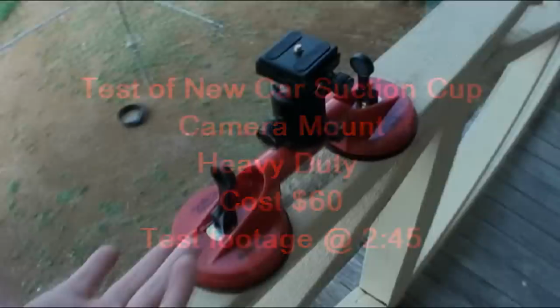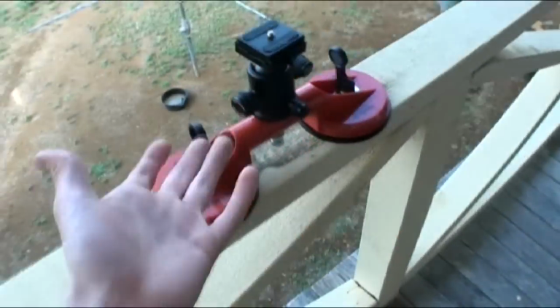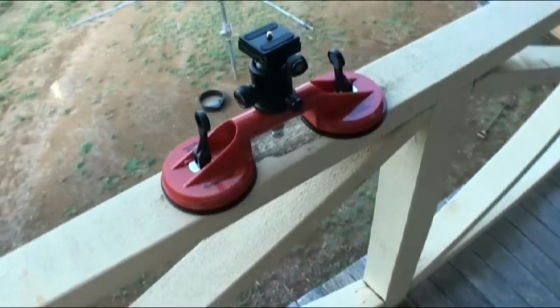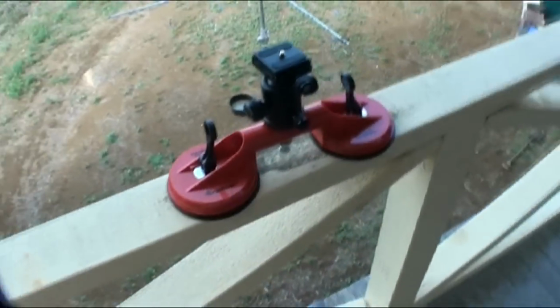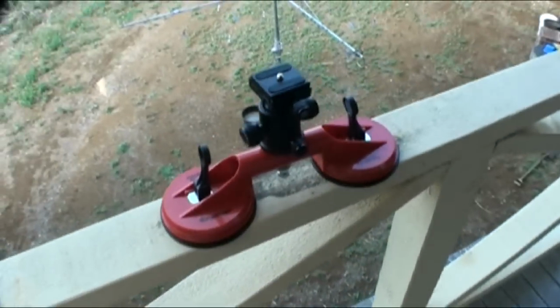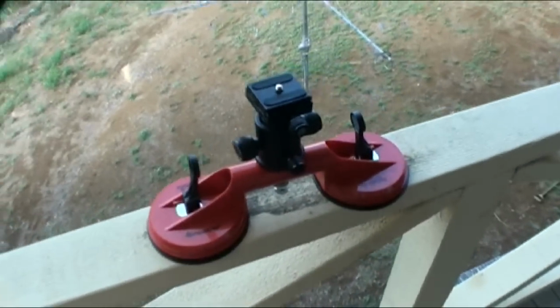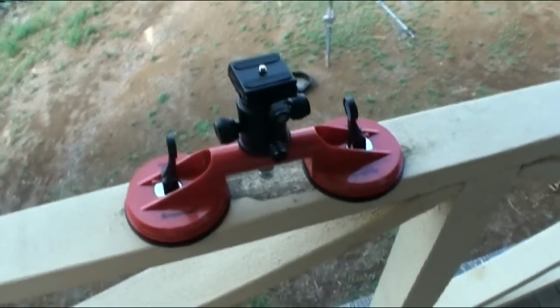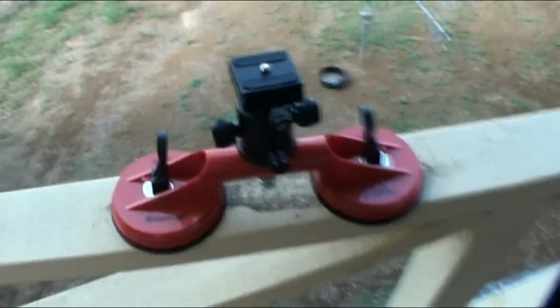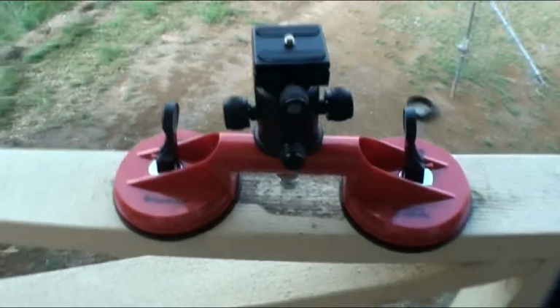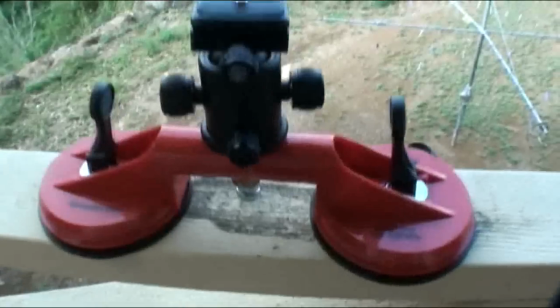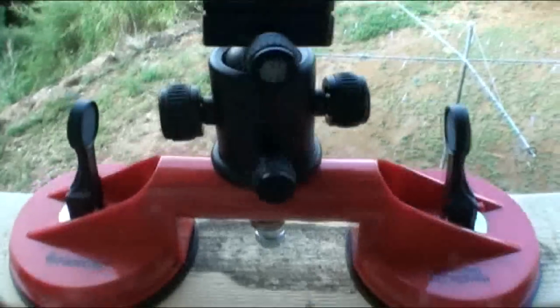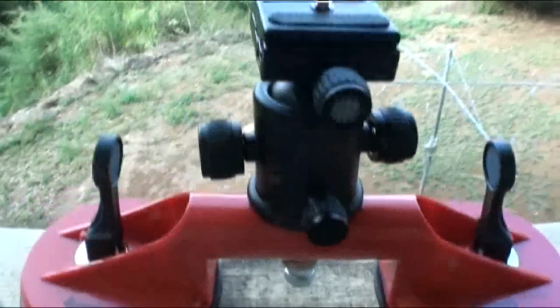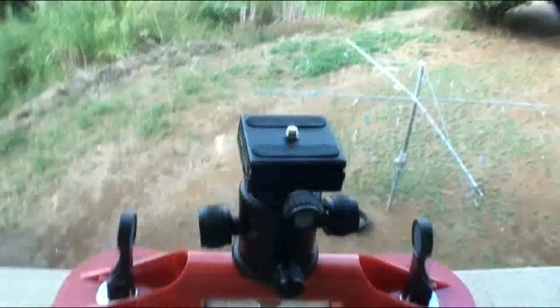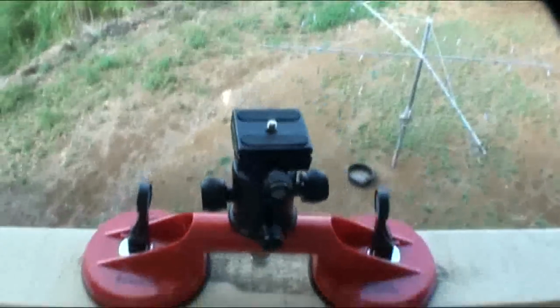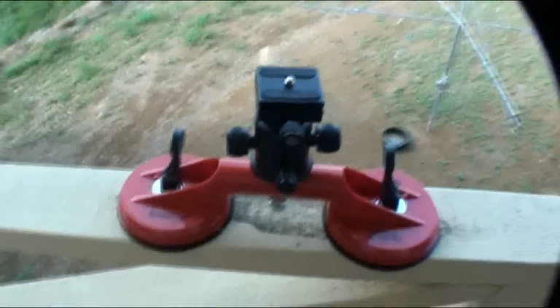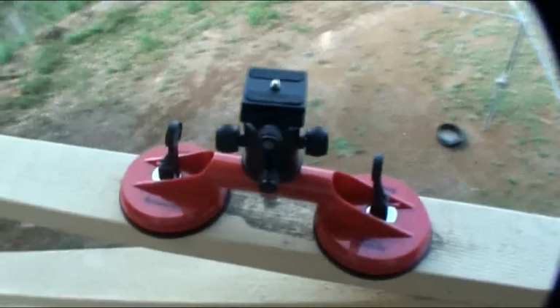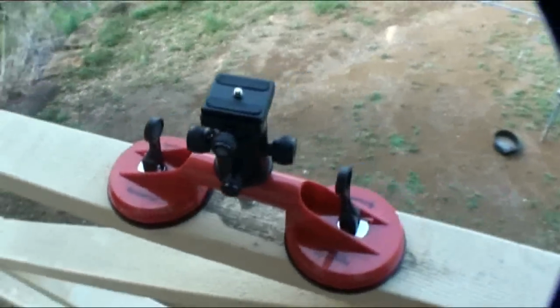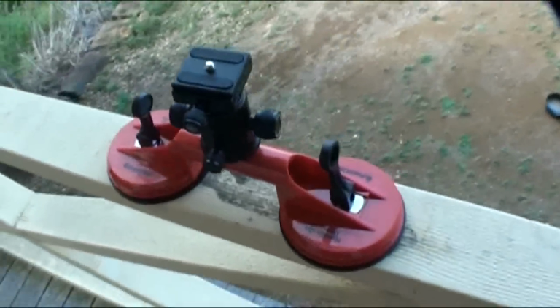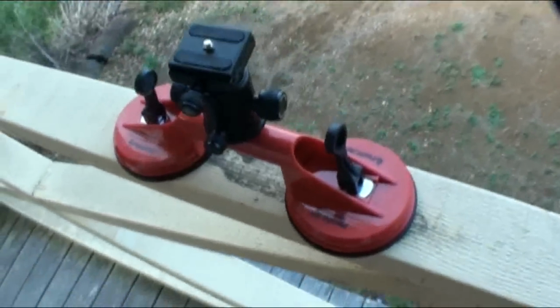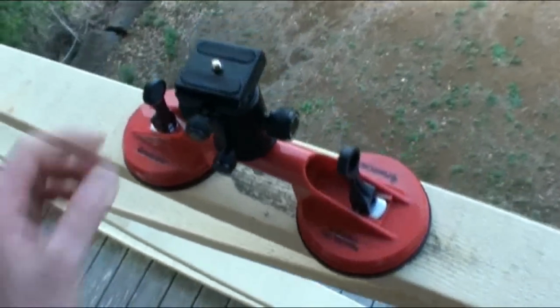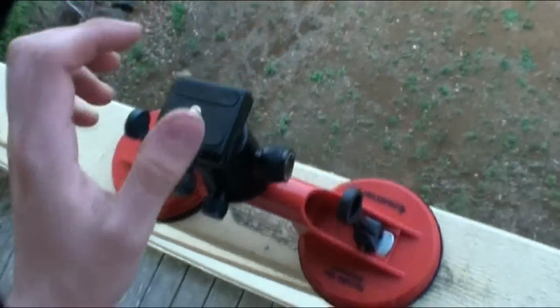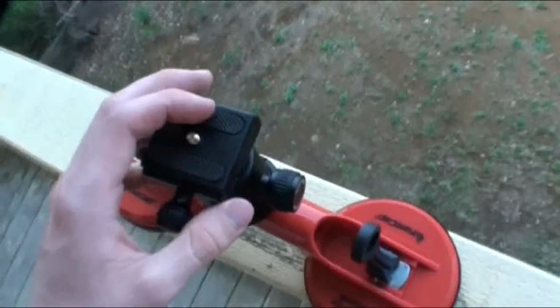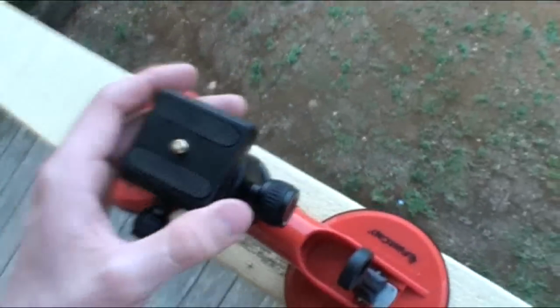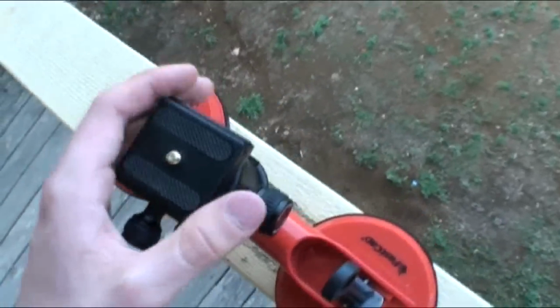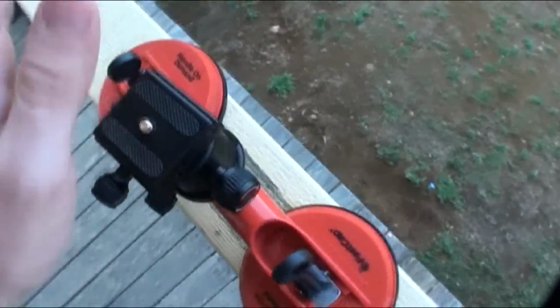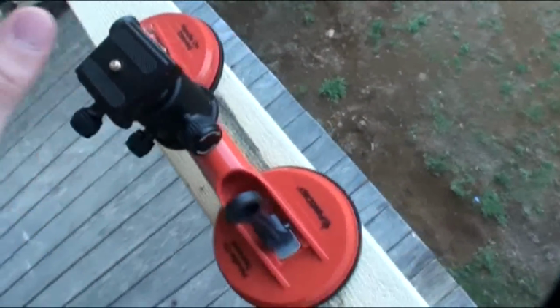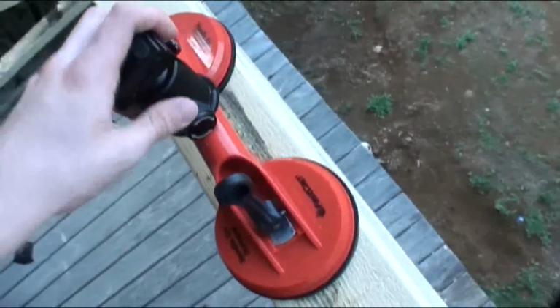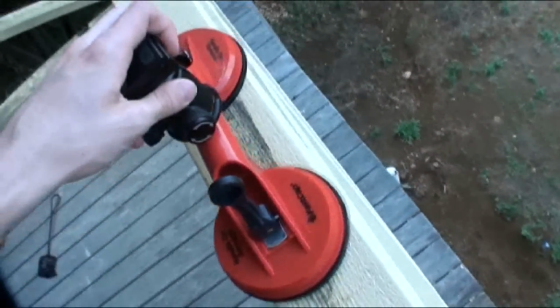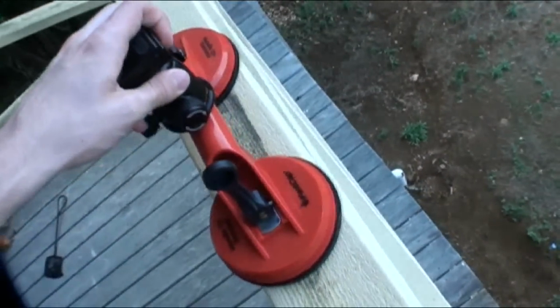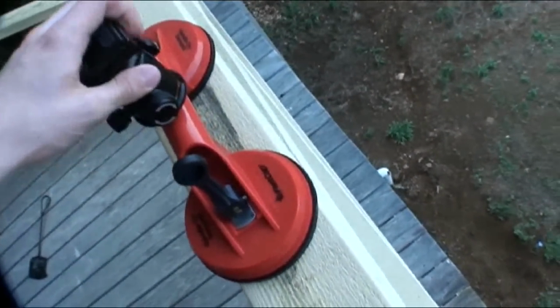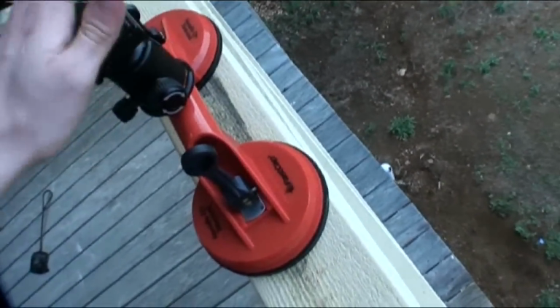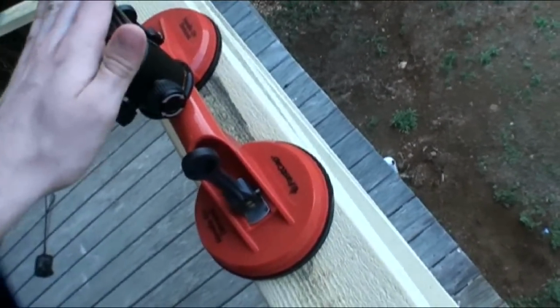Canberra suction cup car mount. I've made this just today with a few bits and pieces. Total cost: 60 bucks.